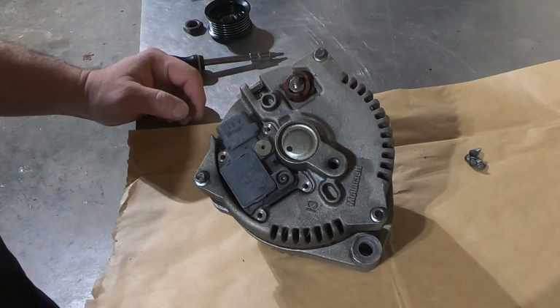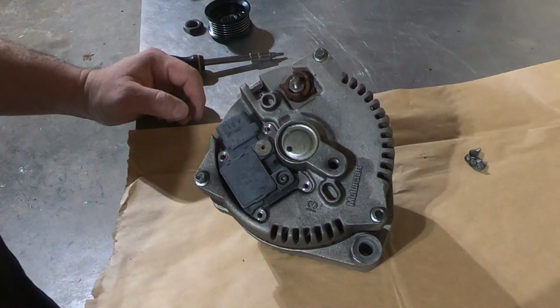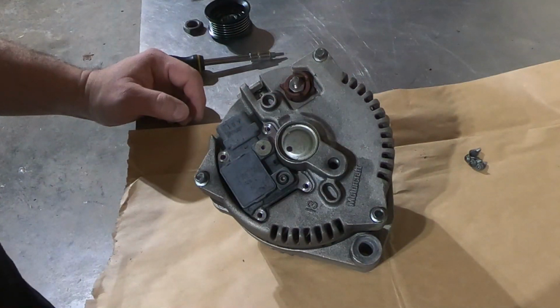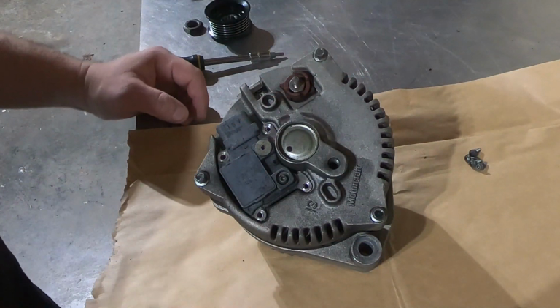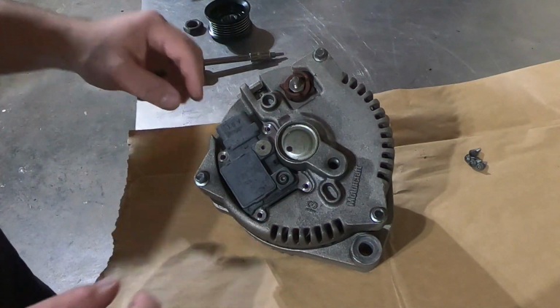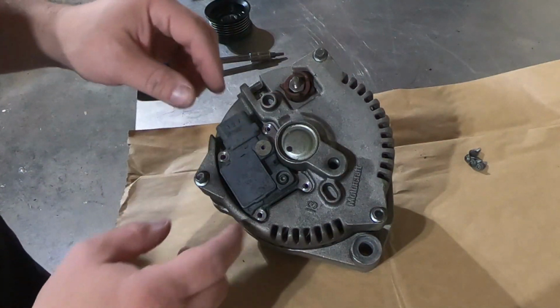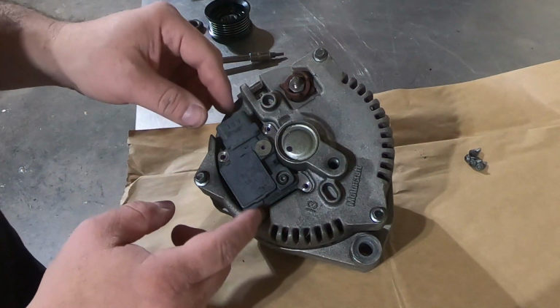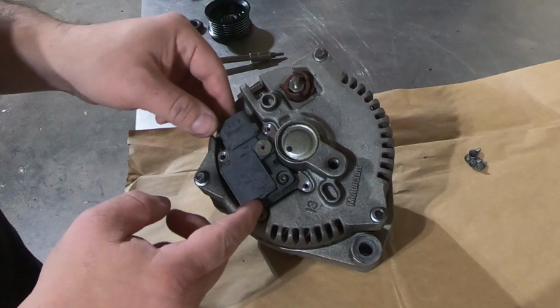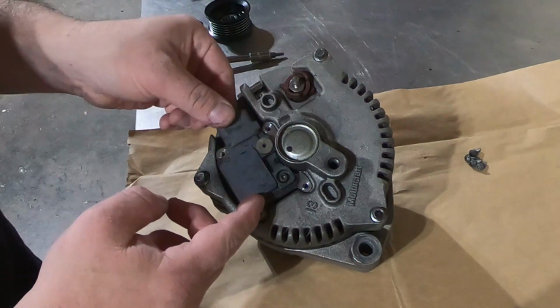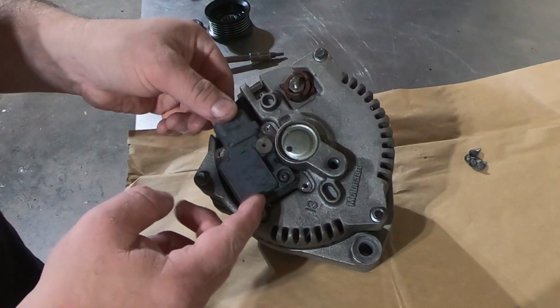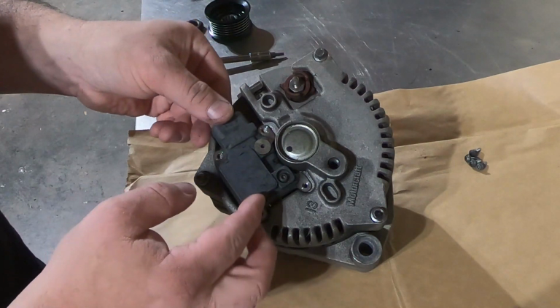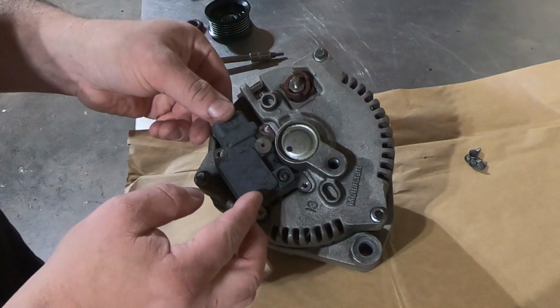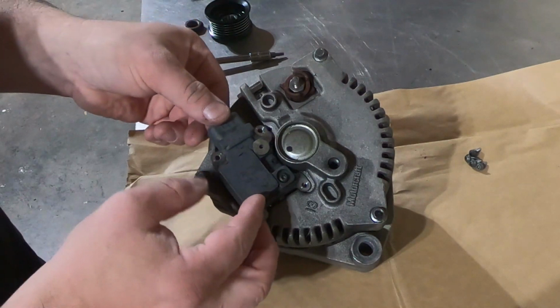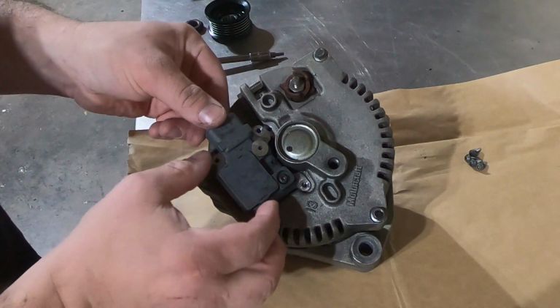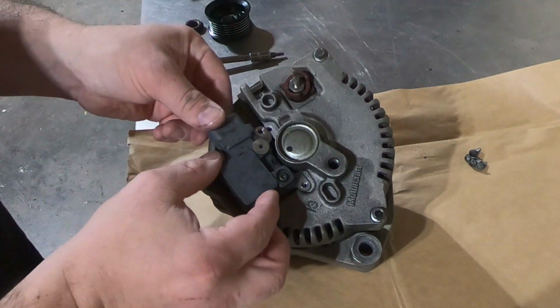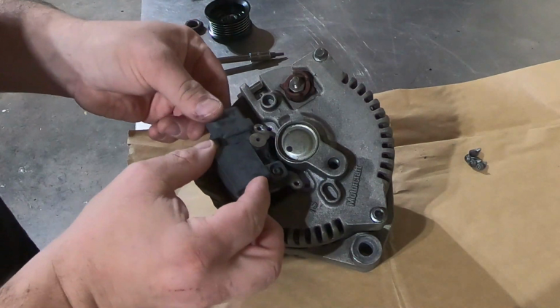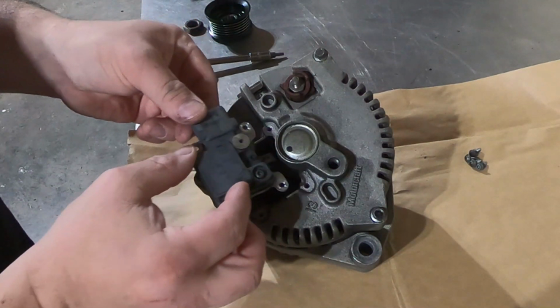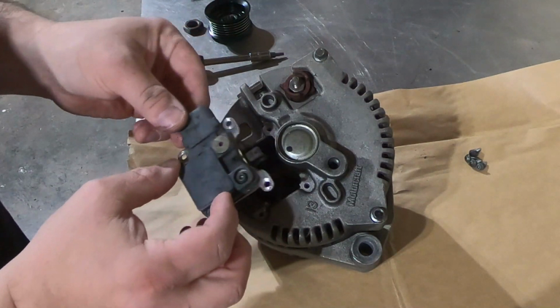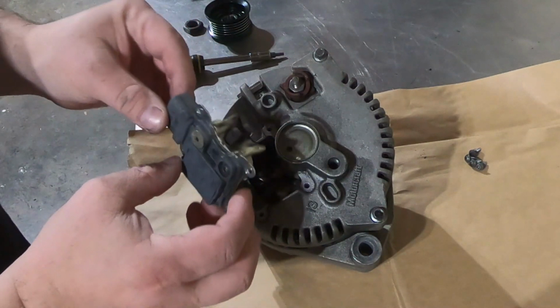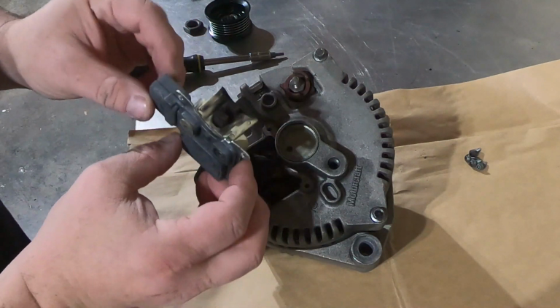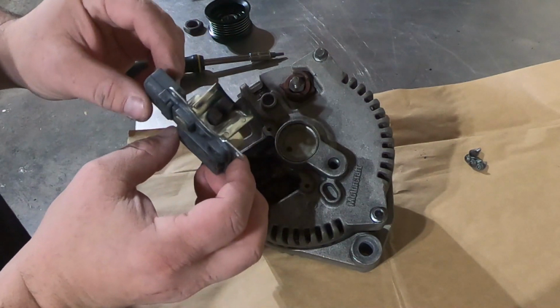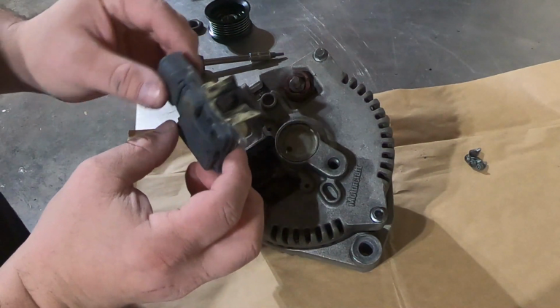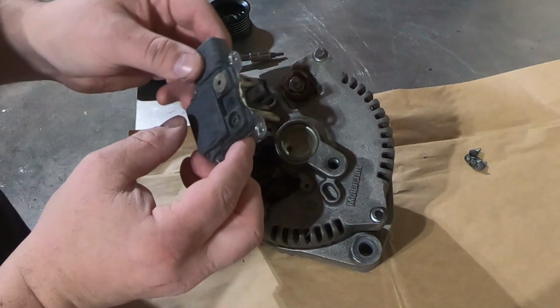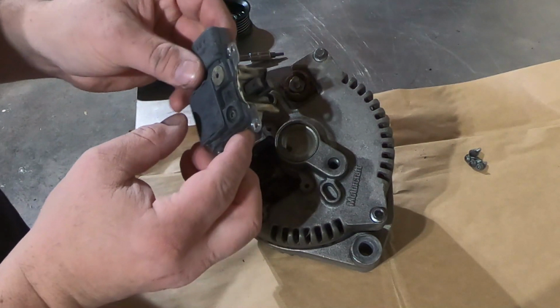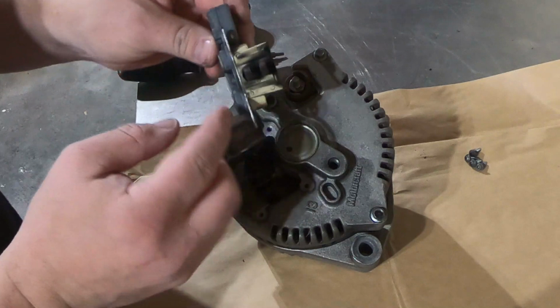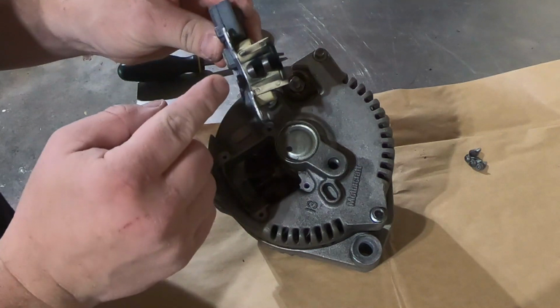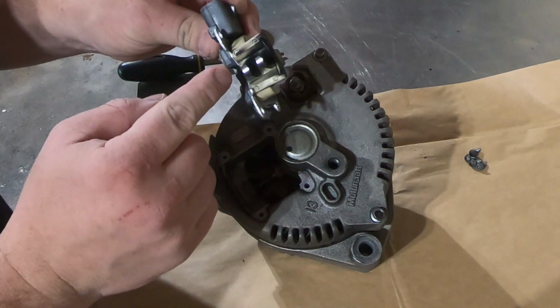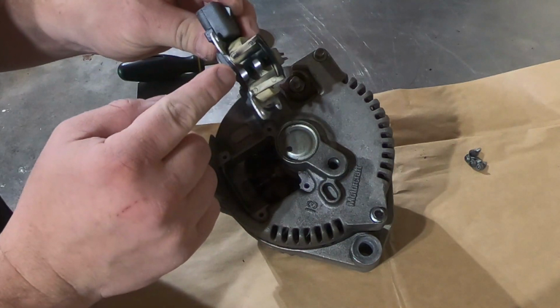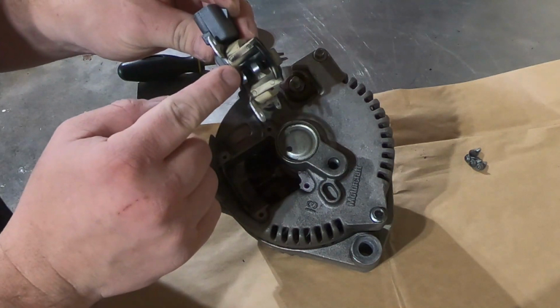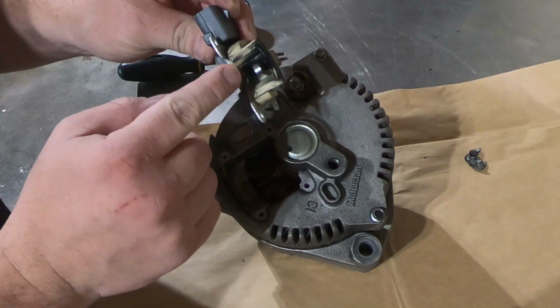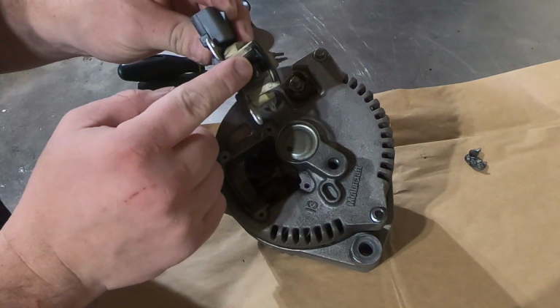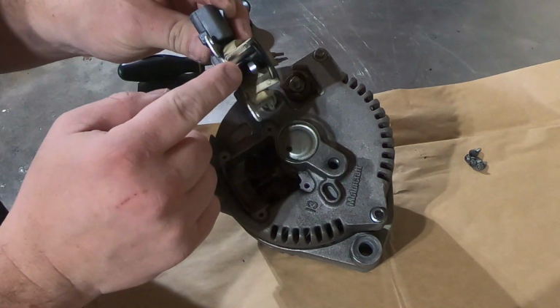Now that all four screws are loose, we'll just pry up and pull out. And what you'll see here is actually the two commutator brushes.